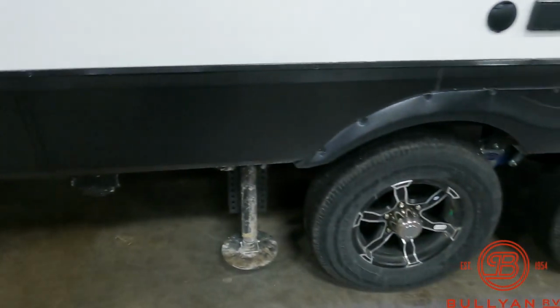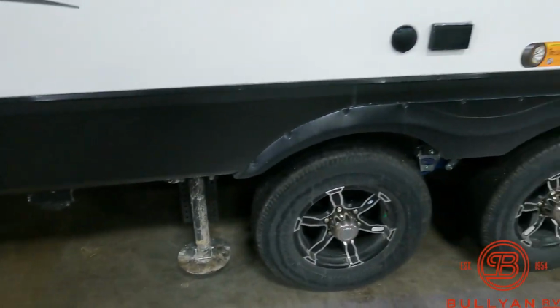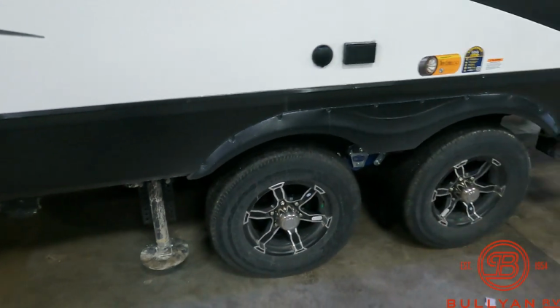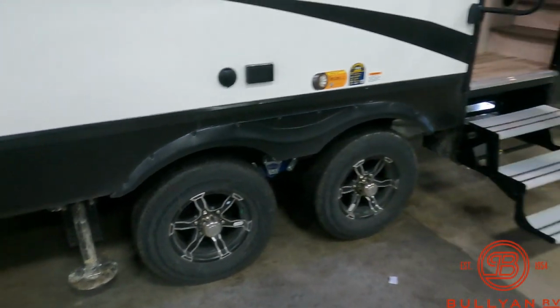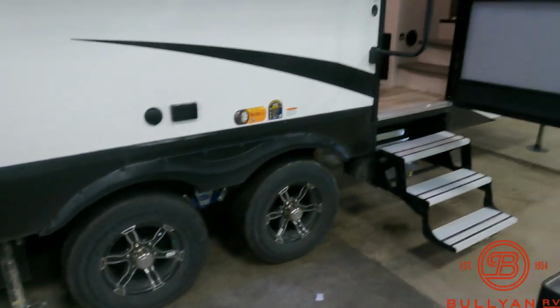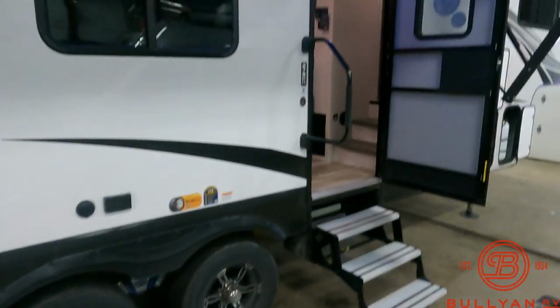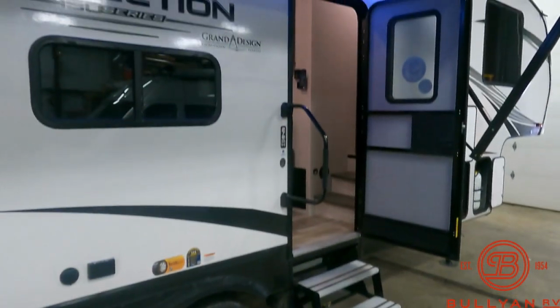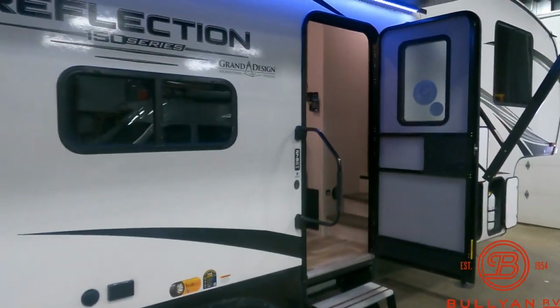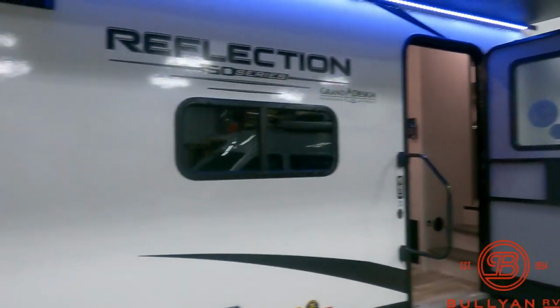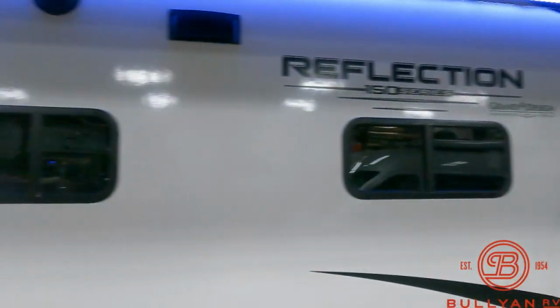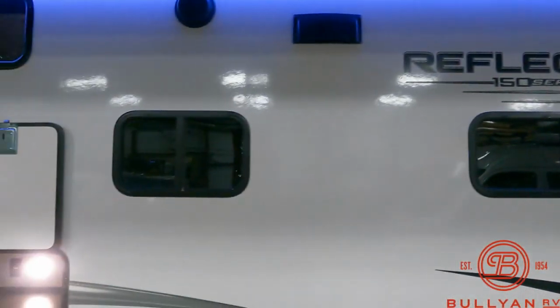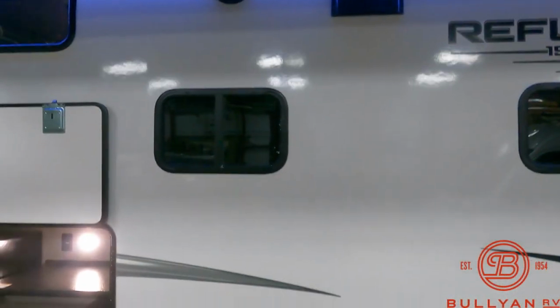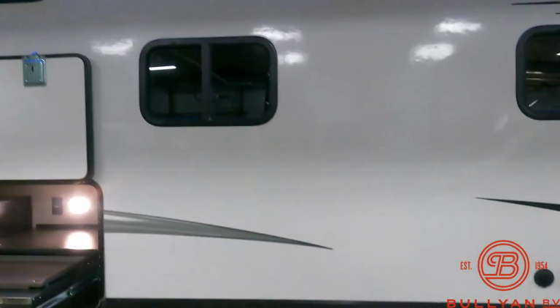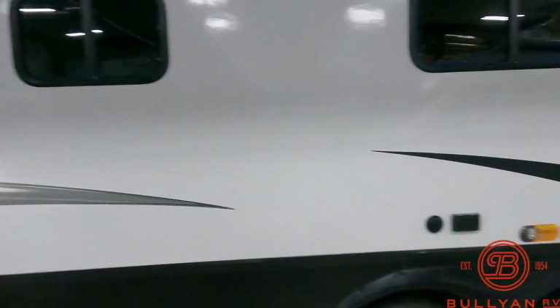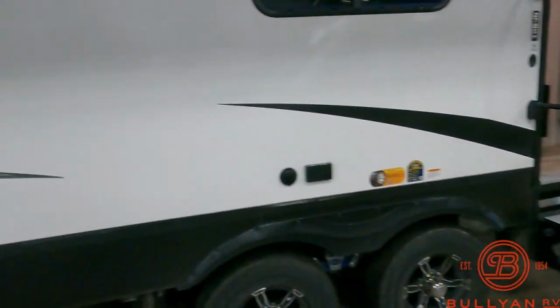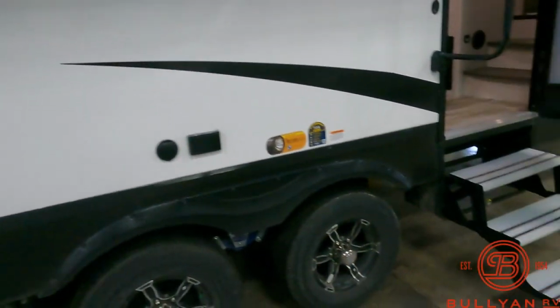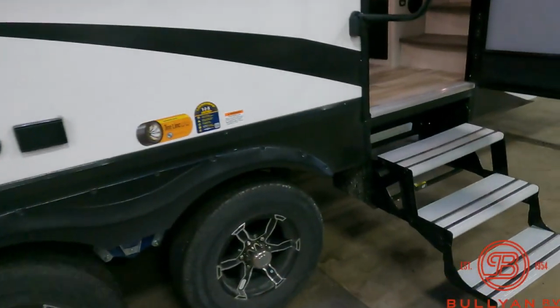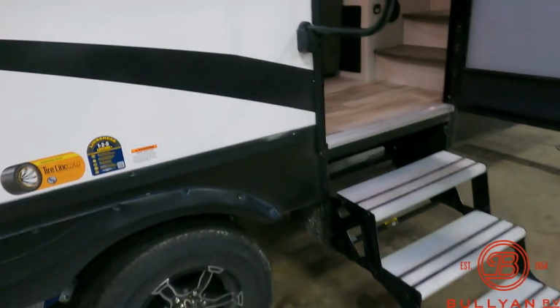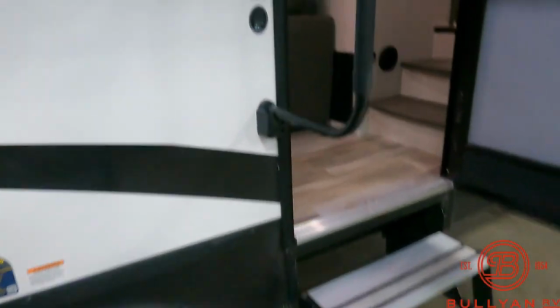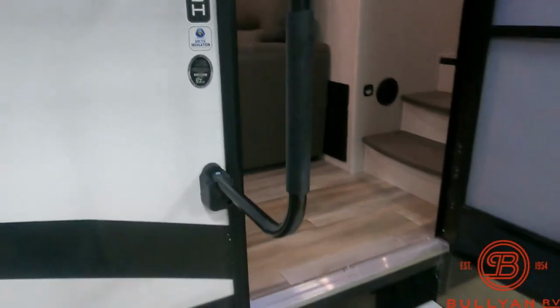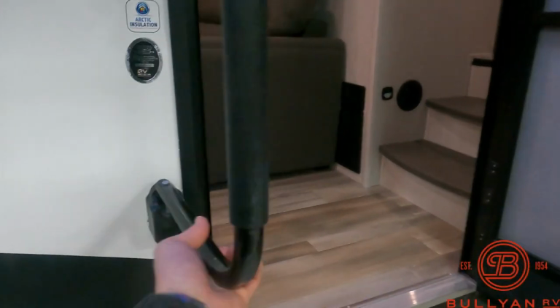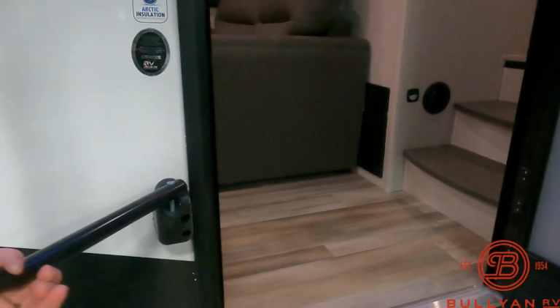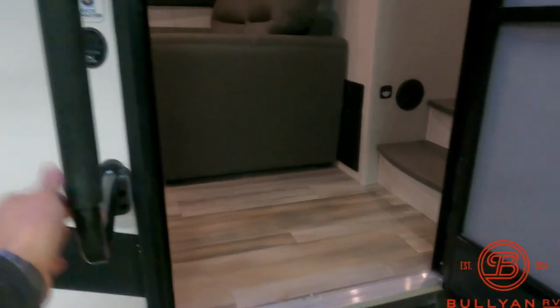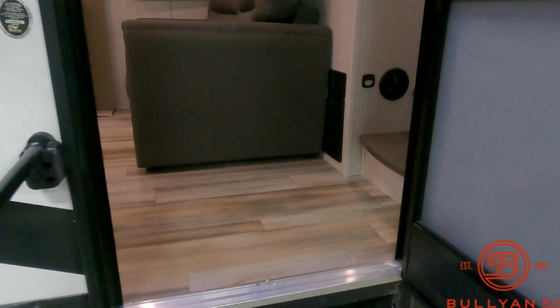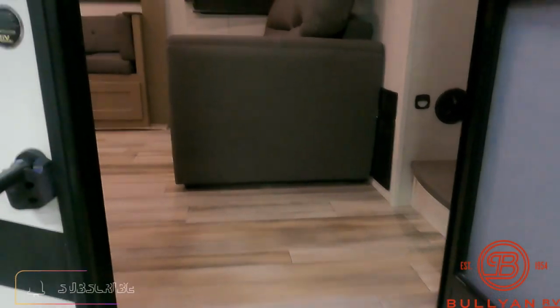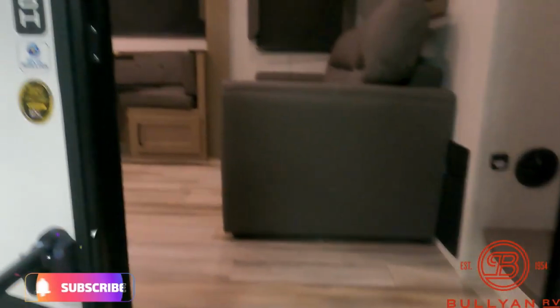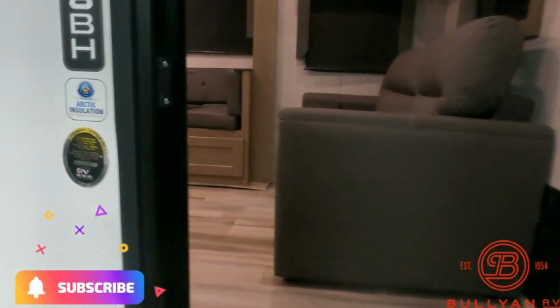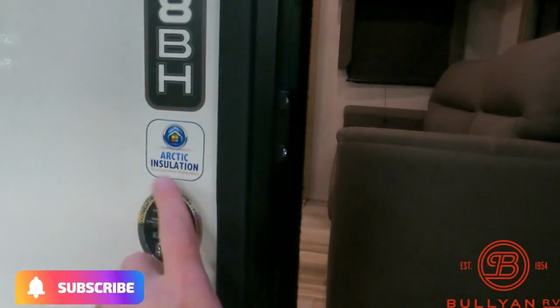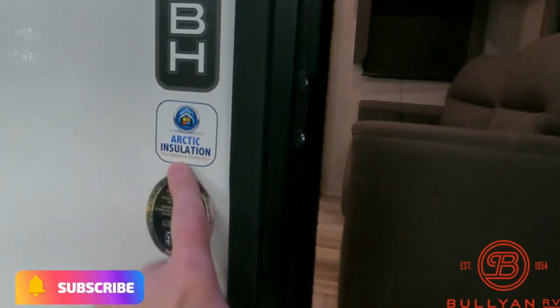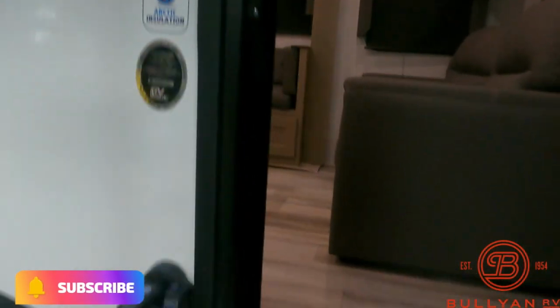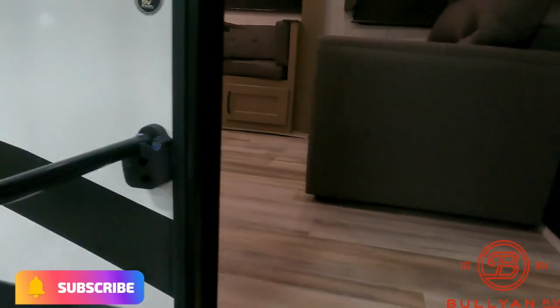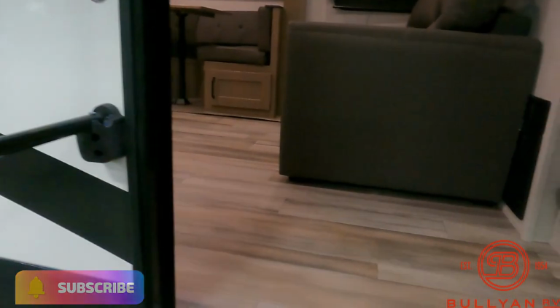Aluminum rims. This coach hasn't been washed yet — it will get a bath. It's a nice fold-away entry handle — these are priceless. That arc insulation there refers to that enclosed heat underbelly.